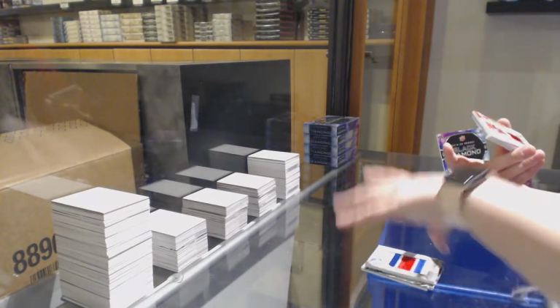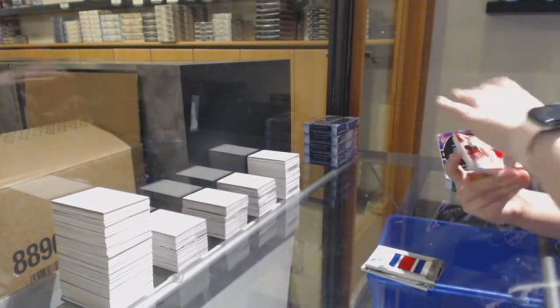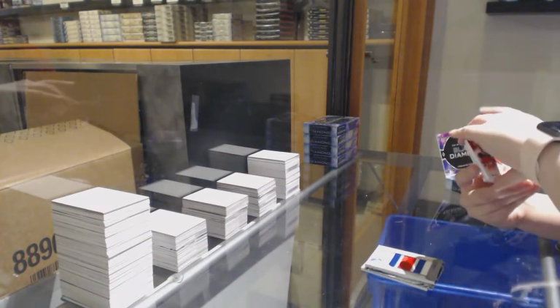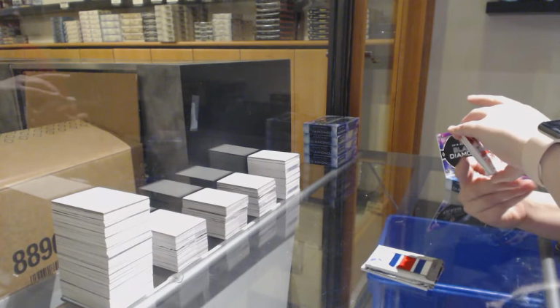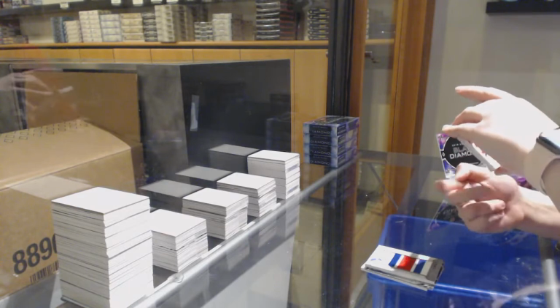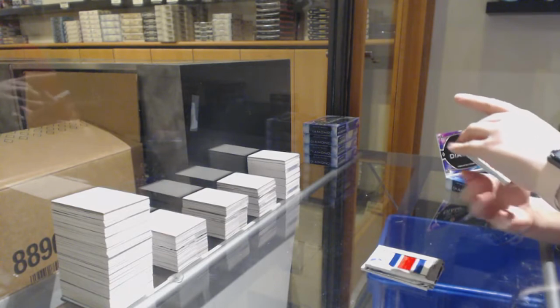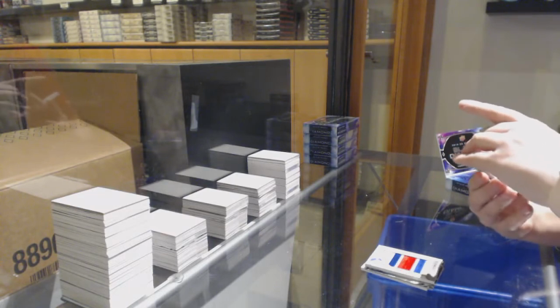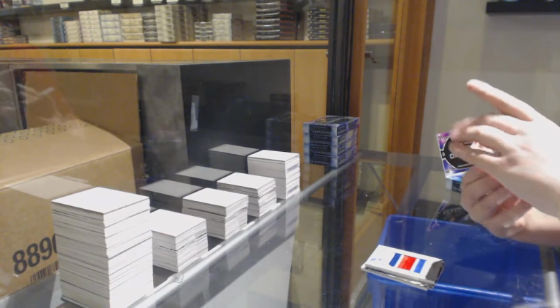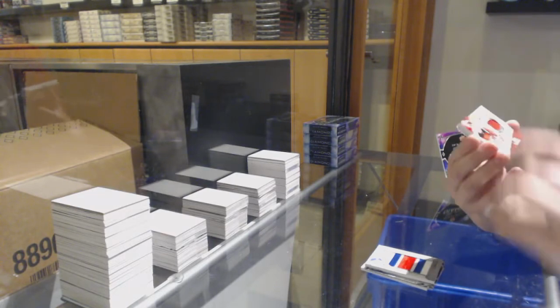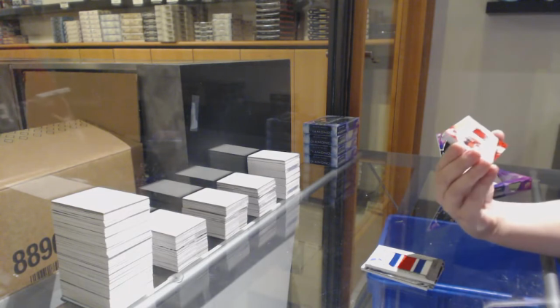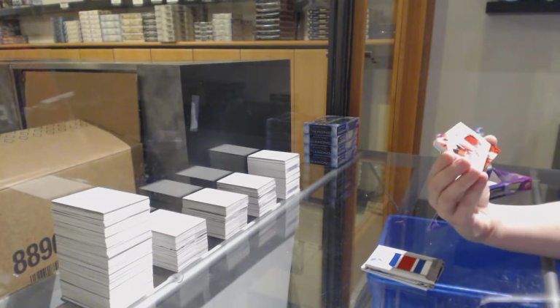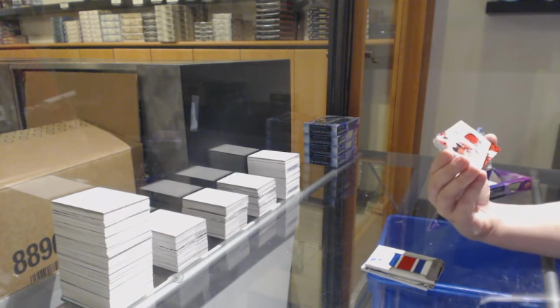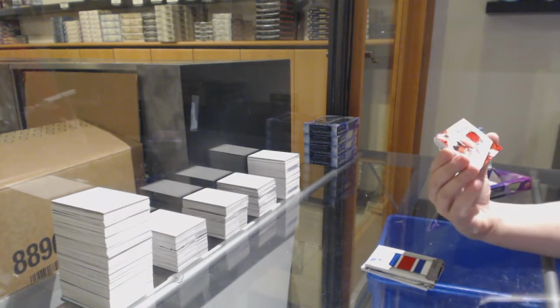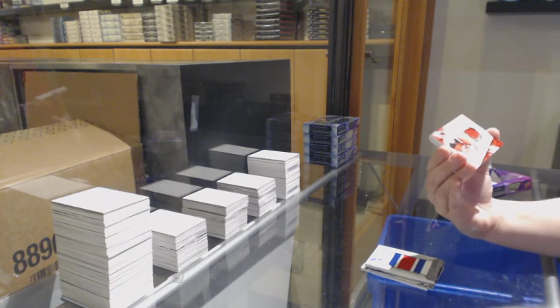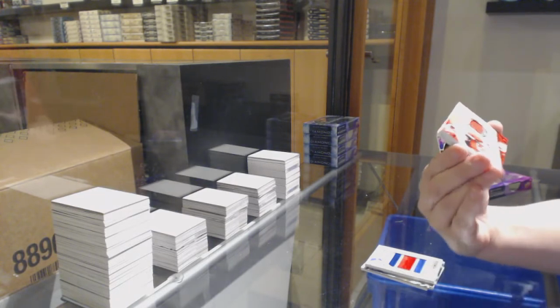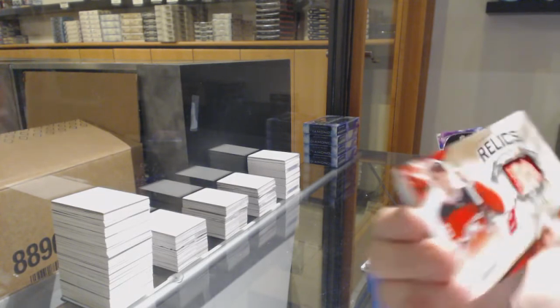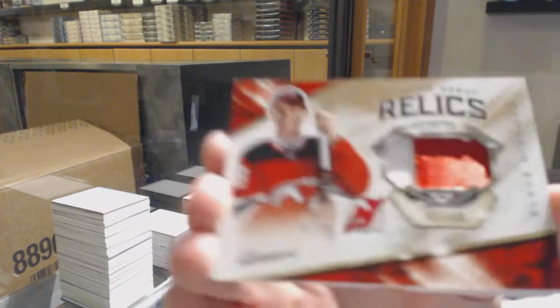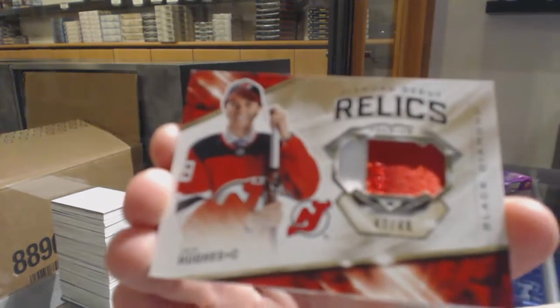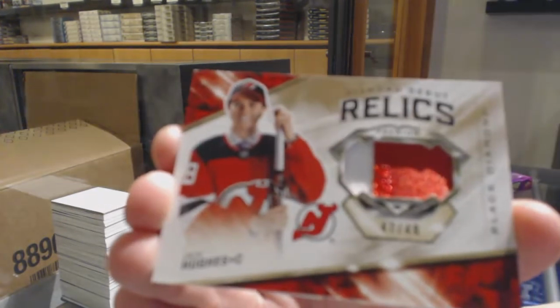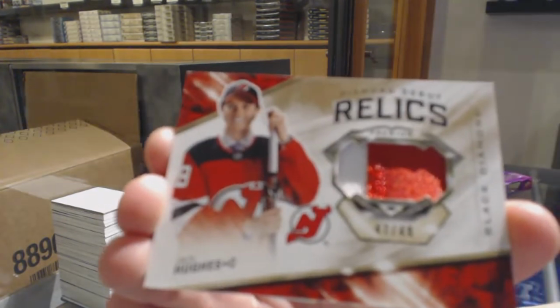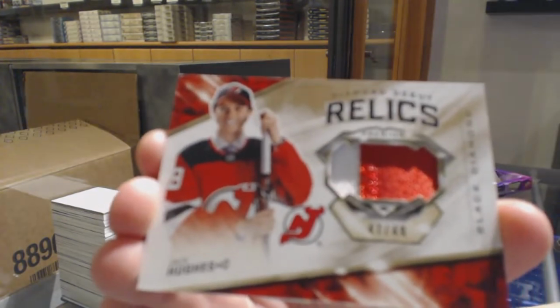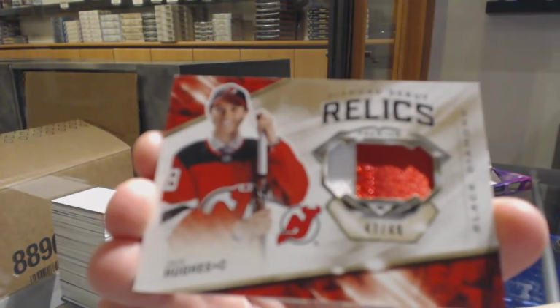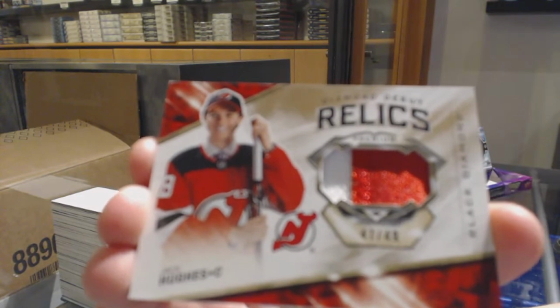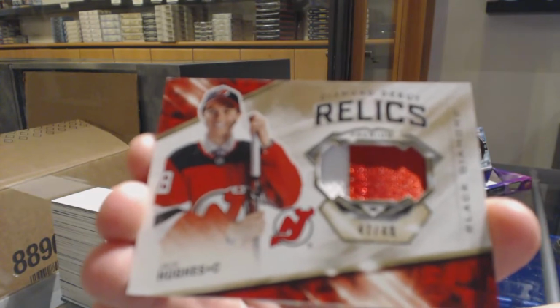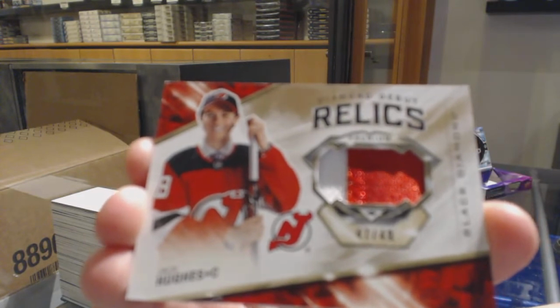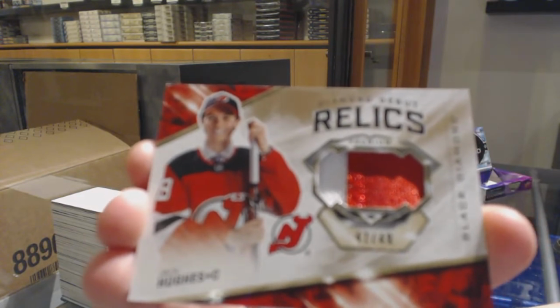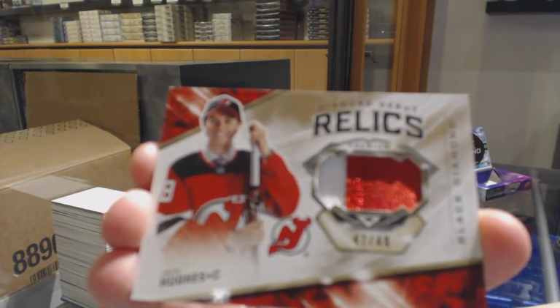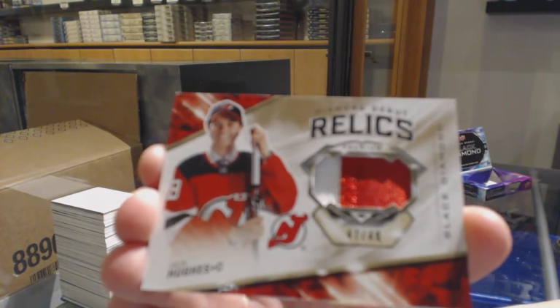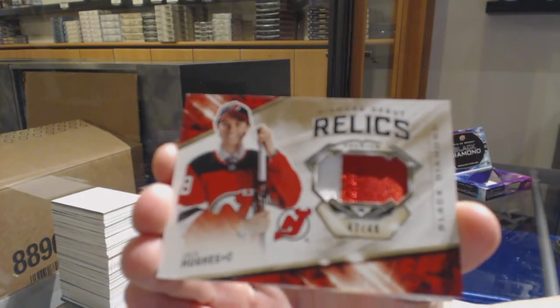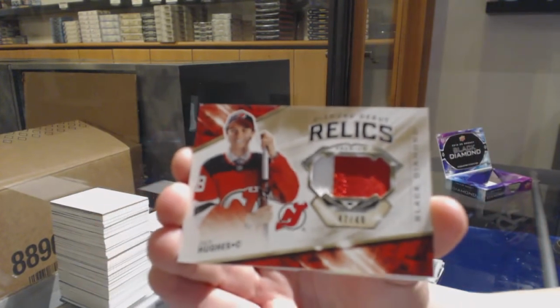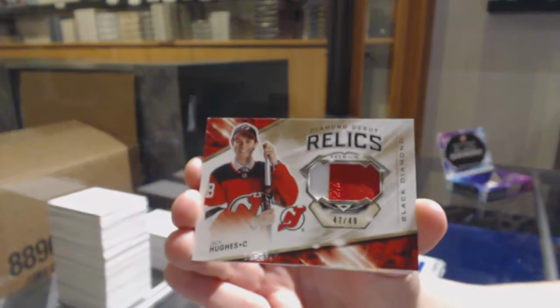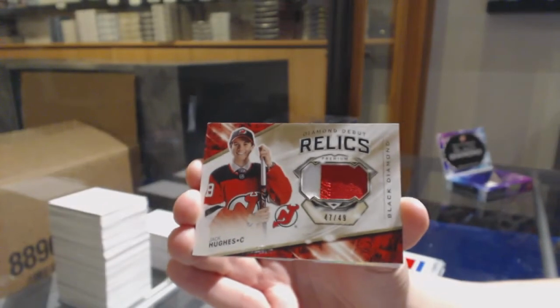Diamond Debut Relics Patch, number to 49 for the New Jersey Devils — Jack Hughes.